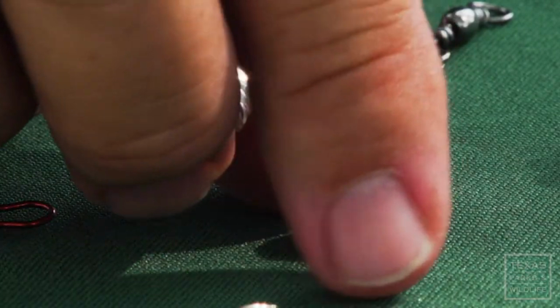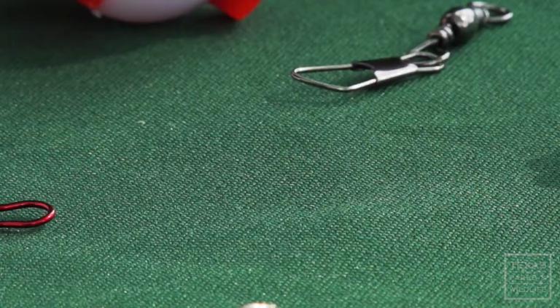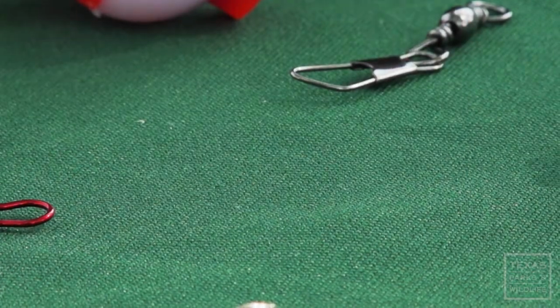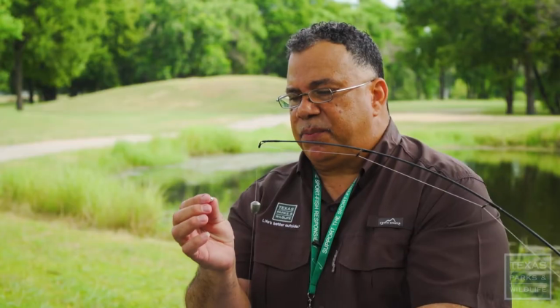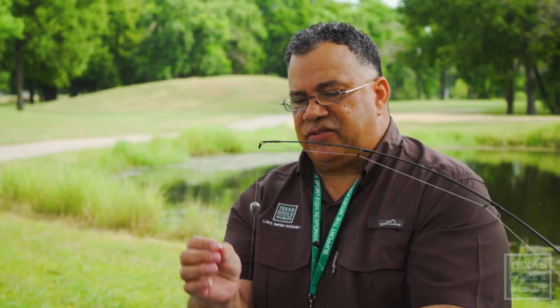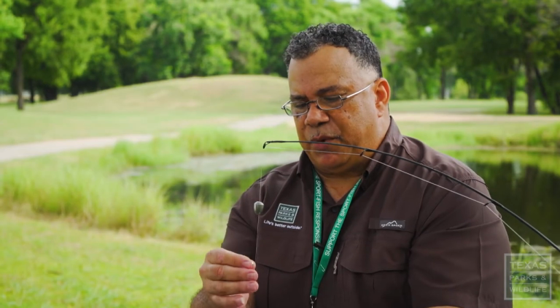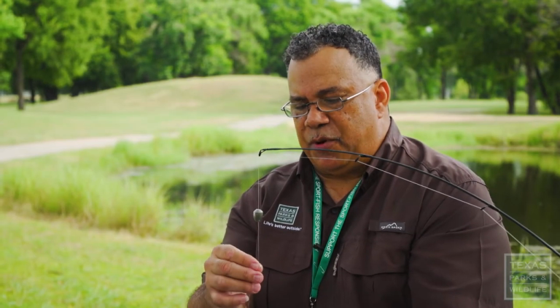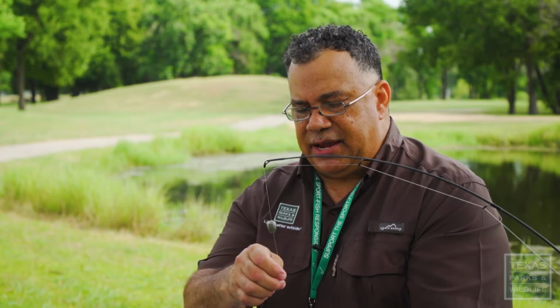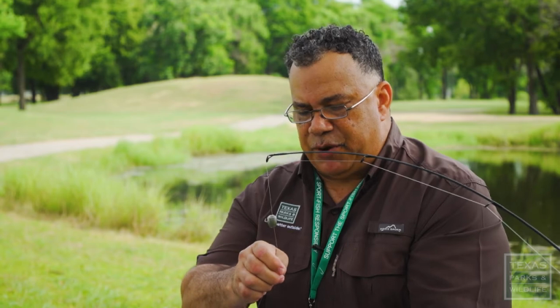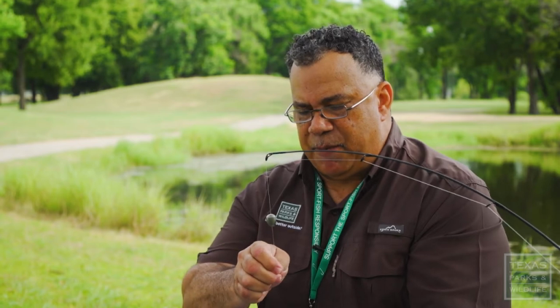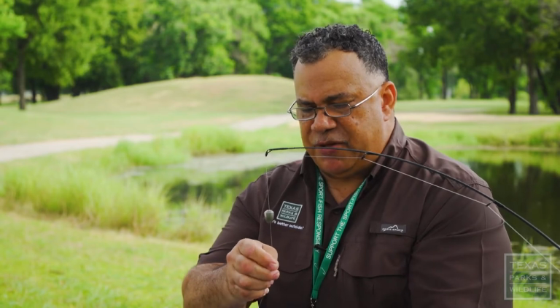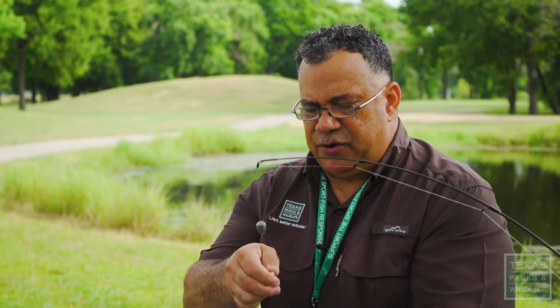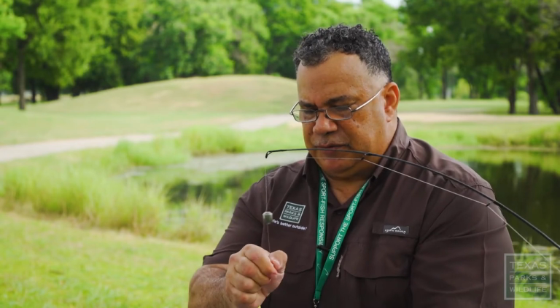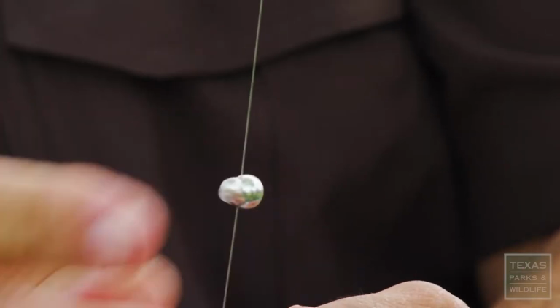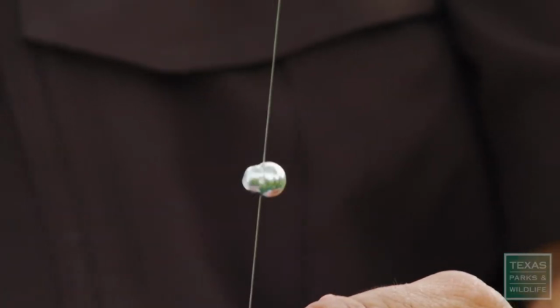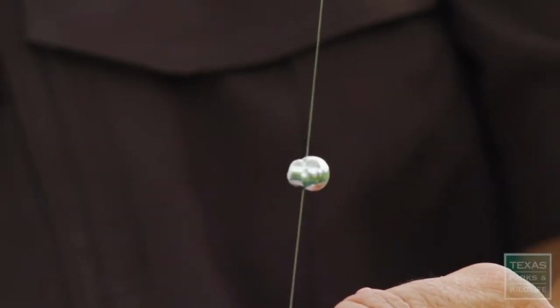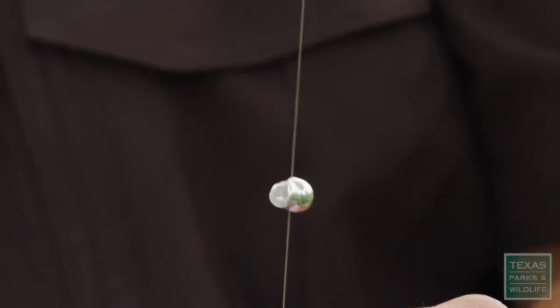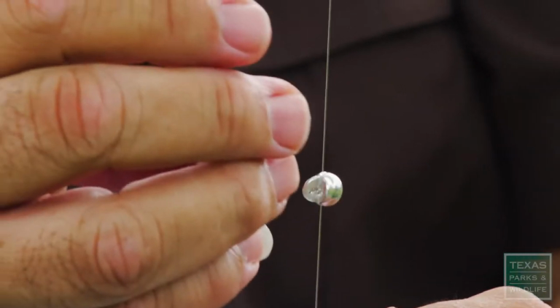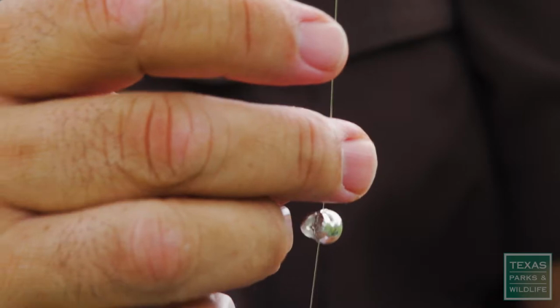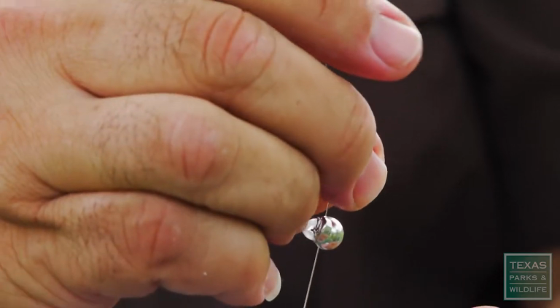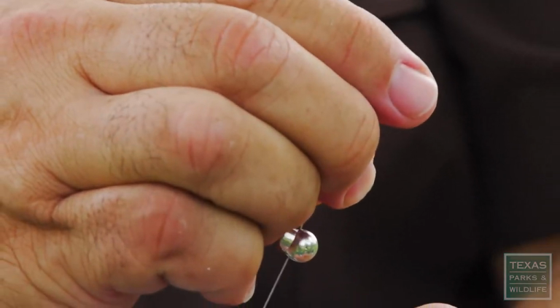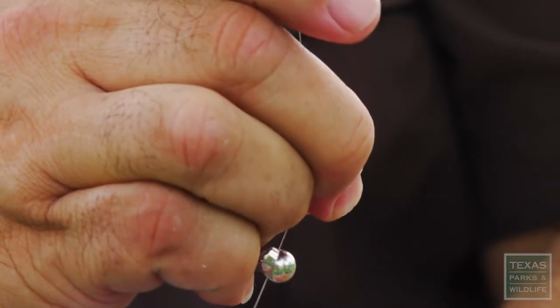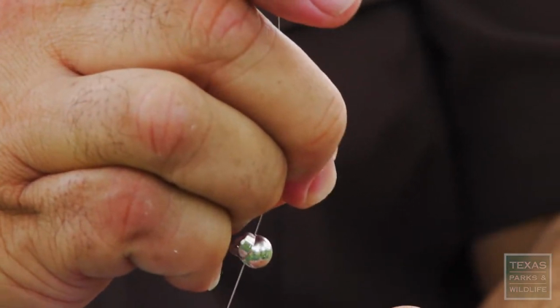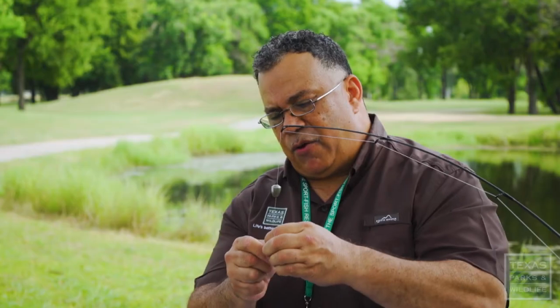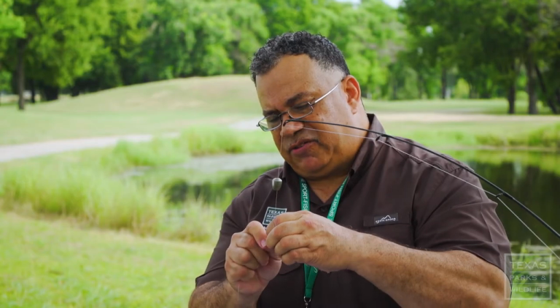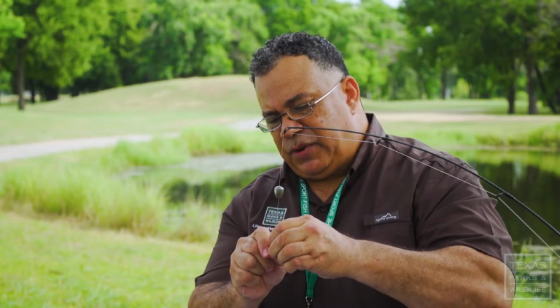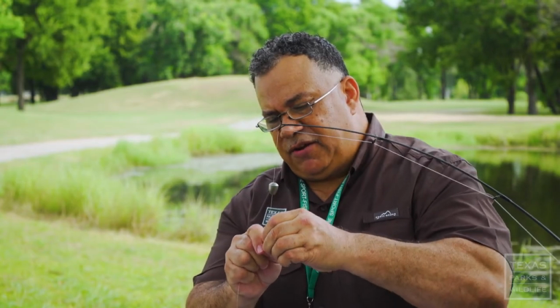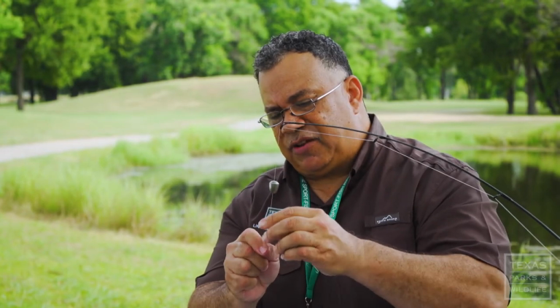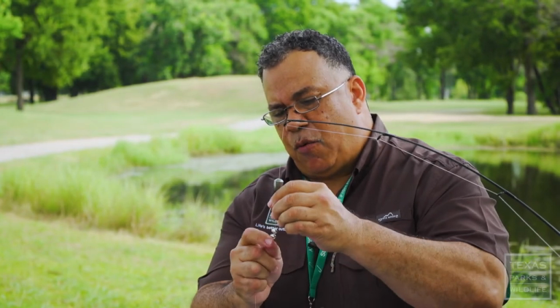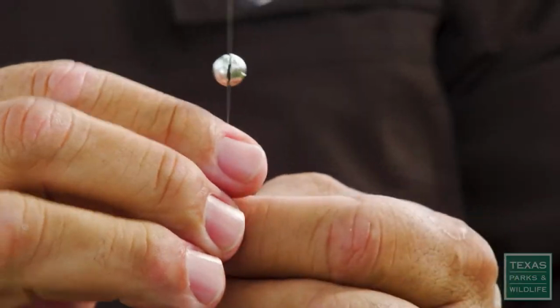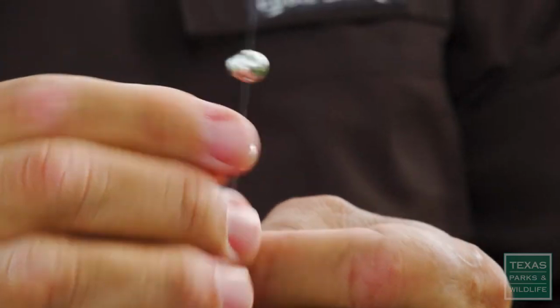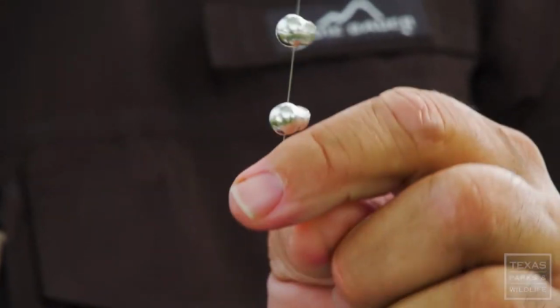What we want to do with these split shots is we want to put them on the line and we want to crimp them with our fingers. You can put more than one on and you can actually adjust it. These alloy split shots are really good and they're safer in the water than the actual lead type.